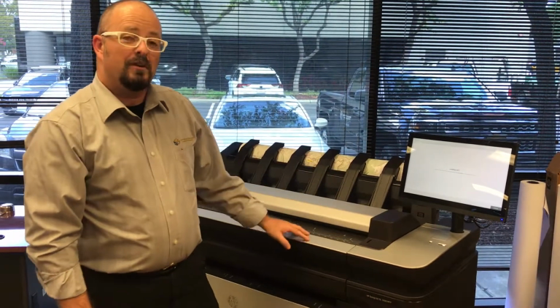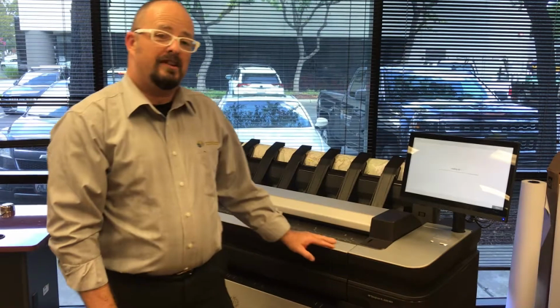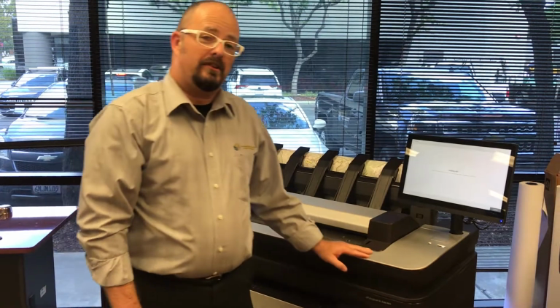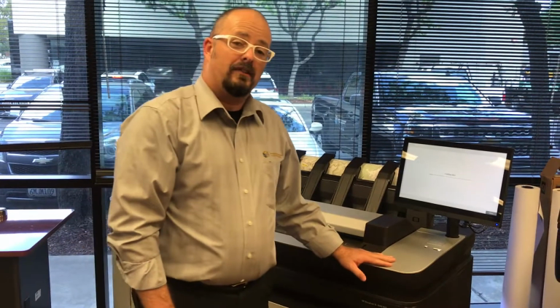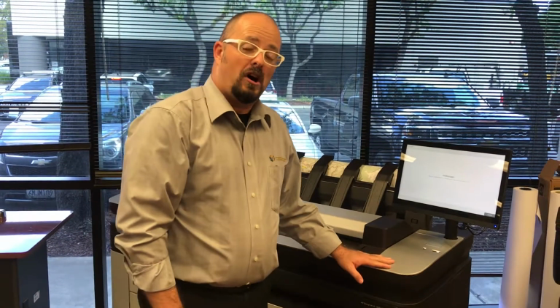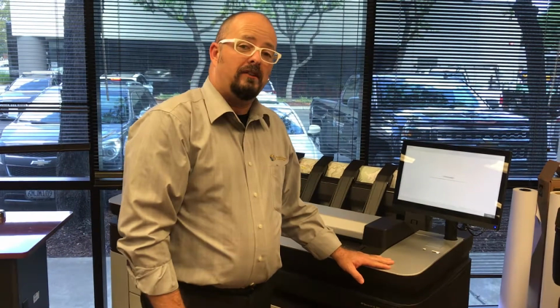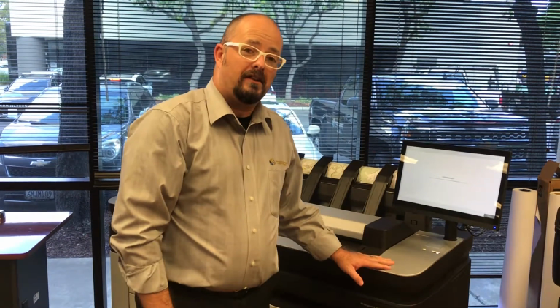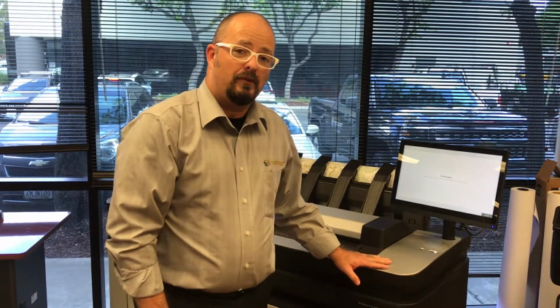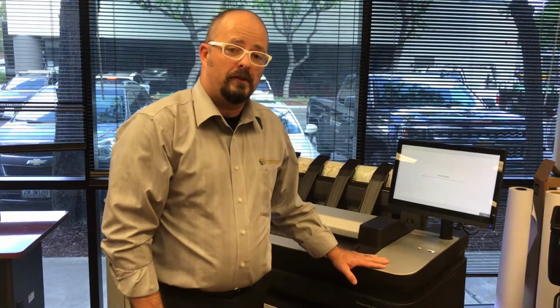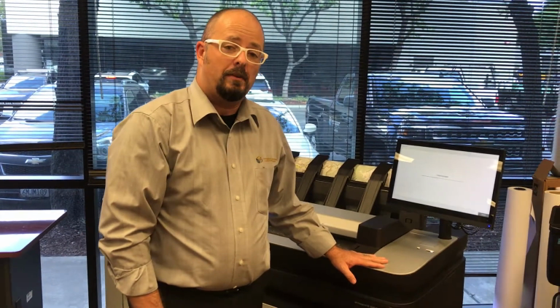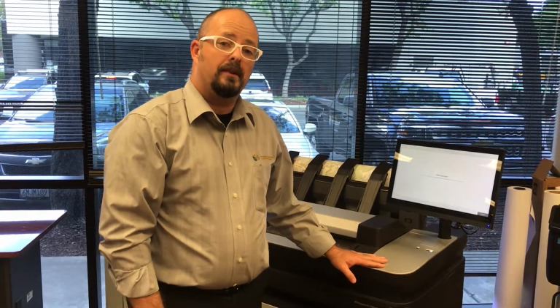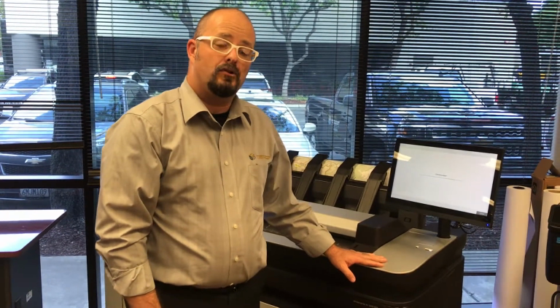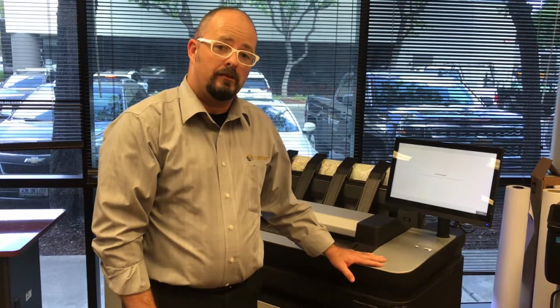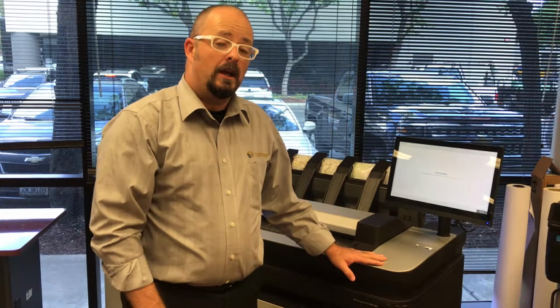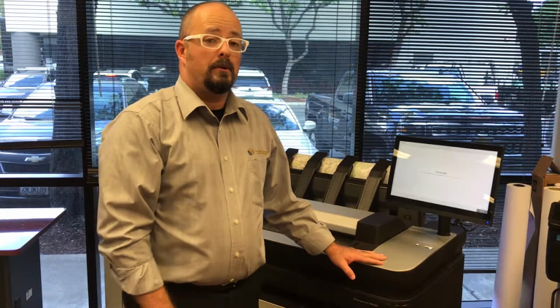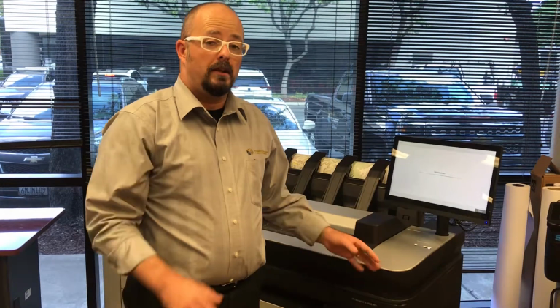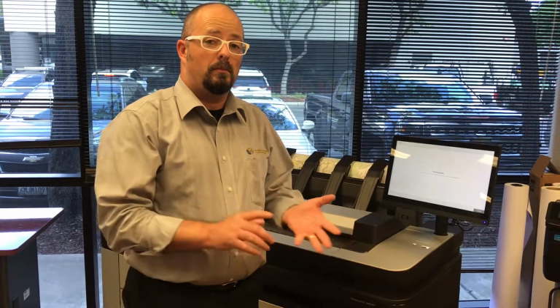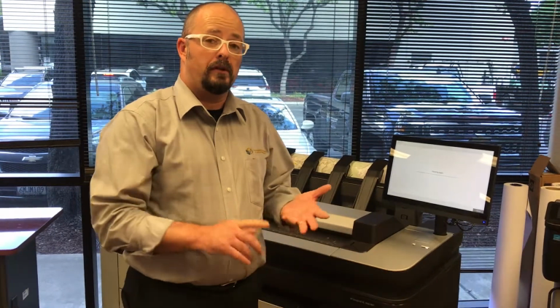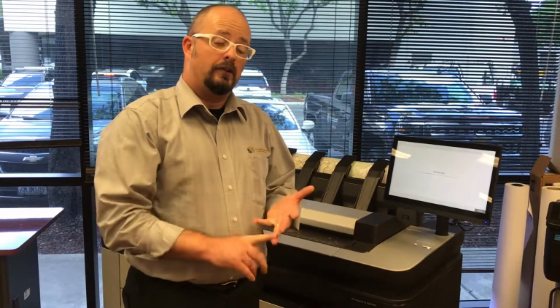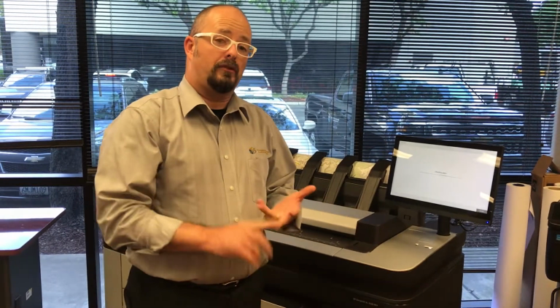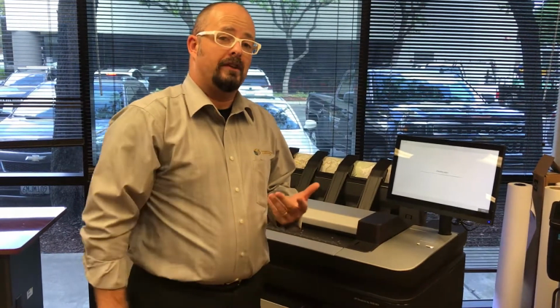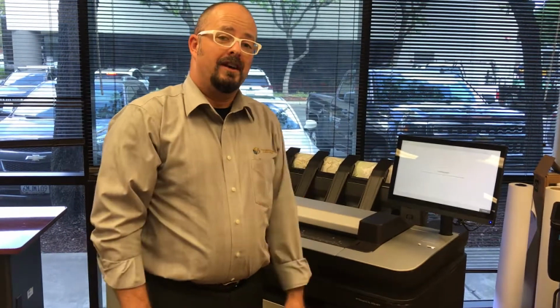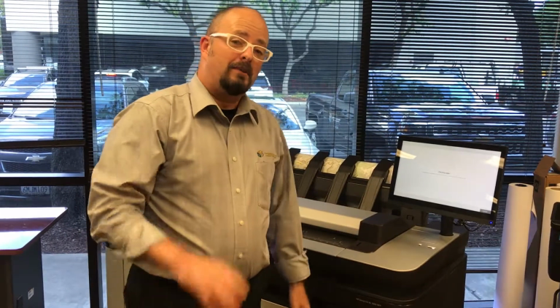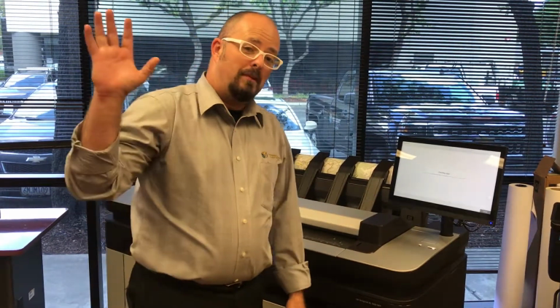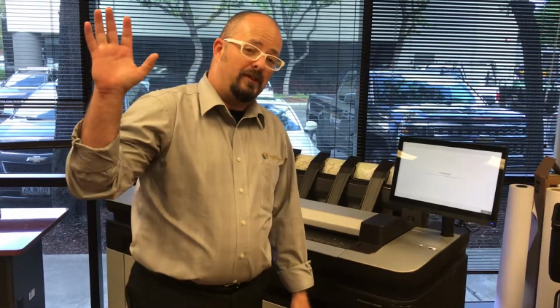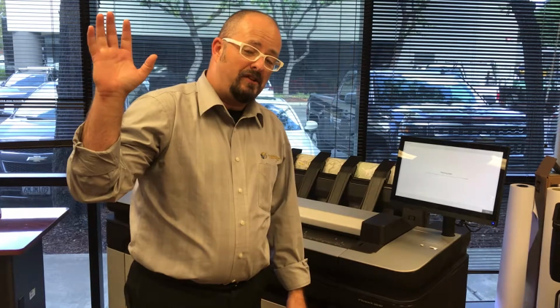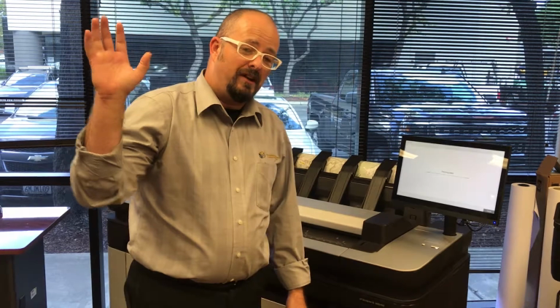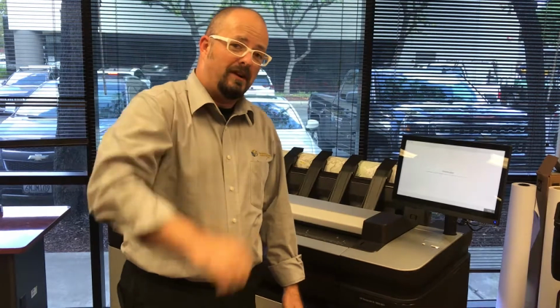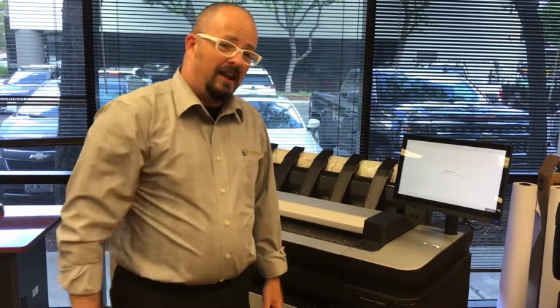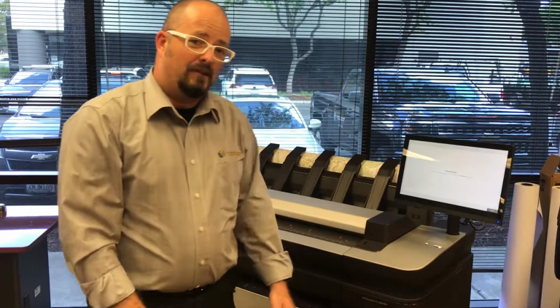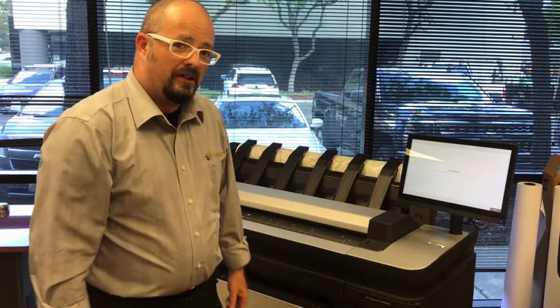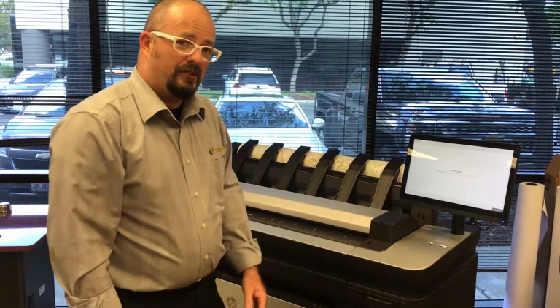If you want to see a demo of this, give us a call. Any of us at California Surveying and Drafting Supply, we'd love to show you the machine and help you with any of your printer supplies or service needs. My name is Ira Bowman, California Surveying and Drafting Supply. Hope you have a great day and we look forward to talking to you real soon.